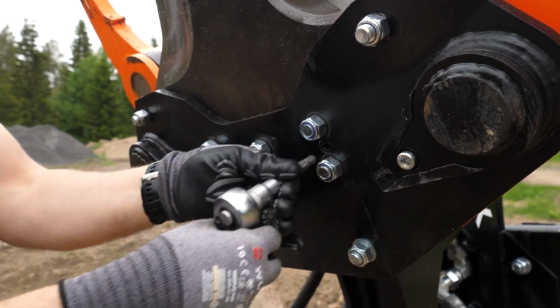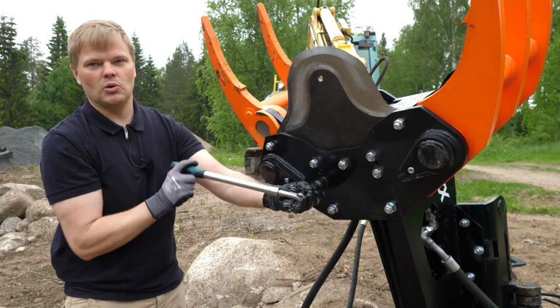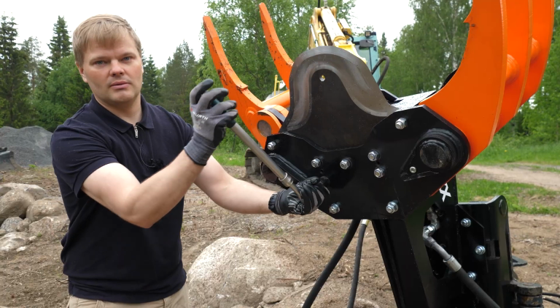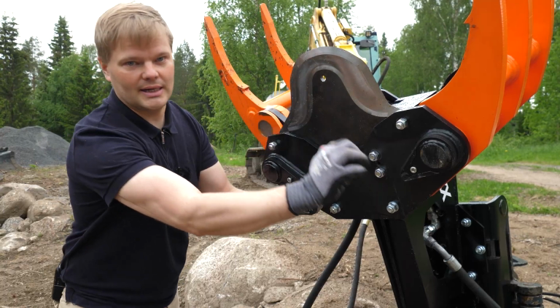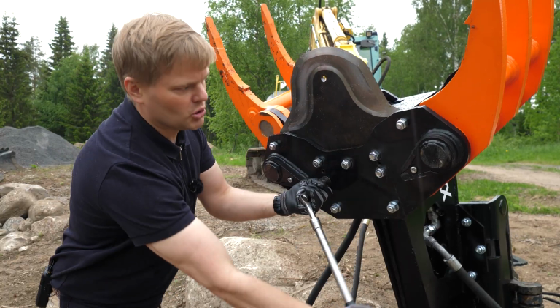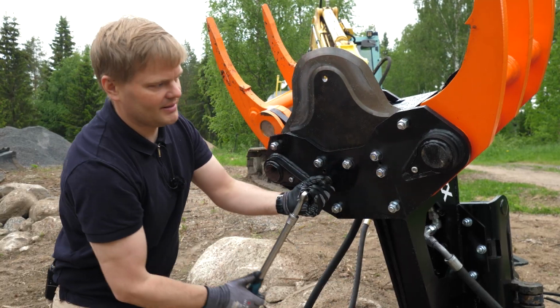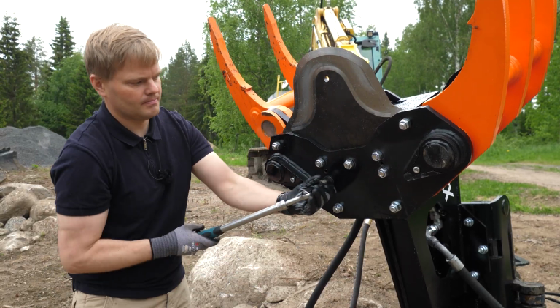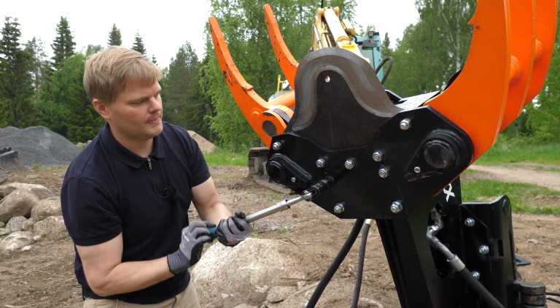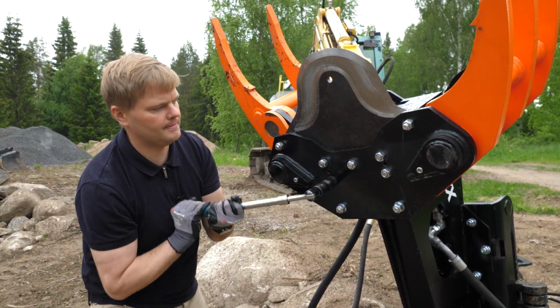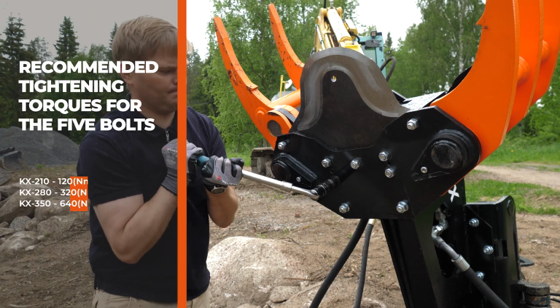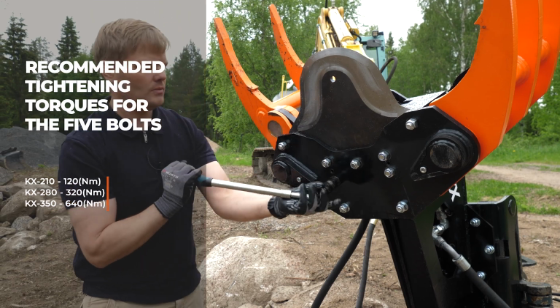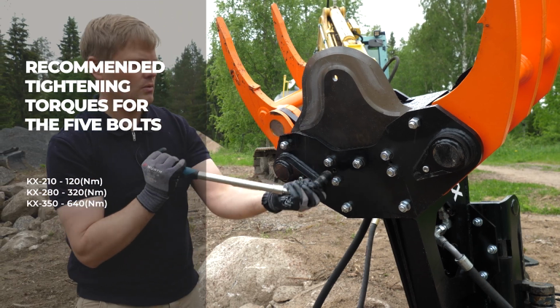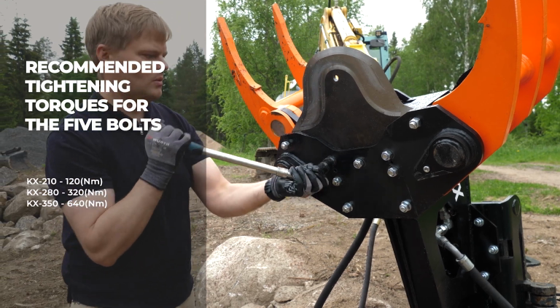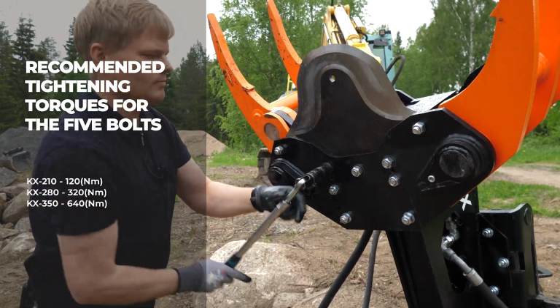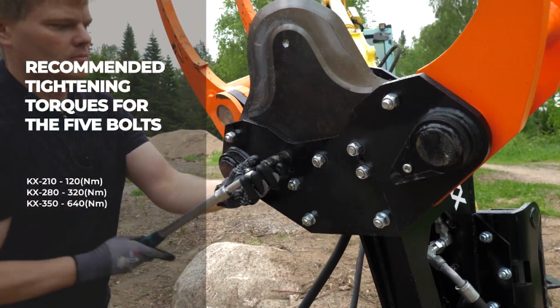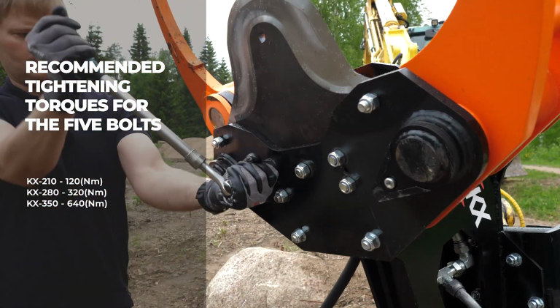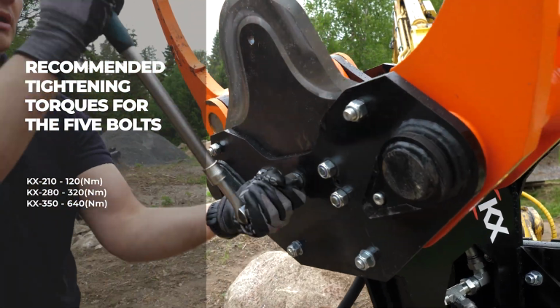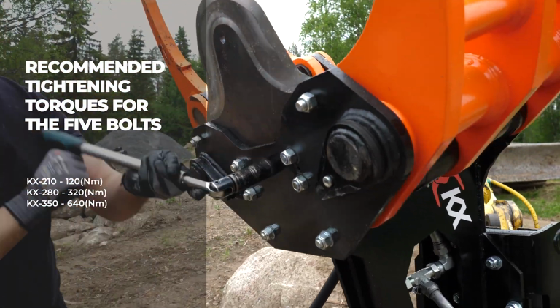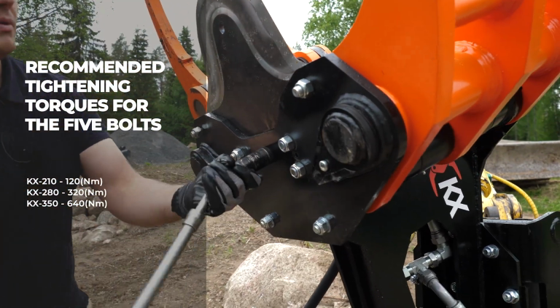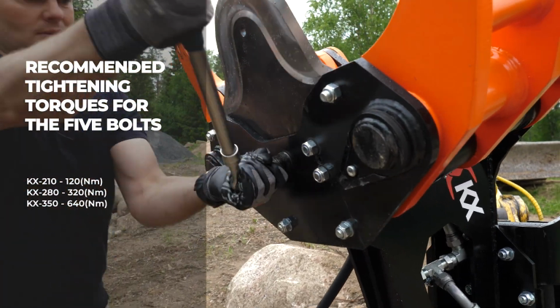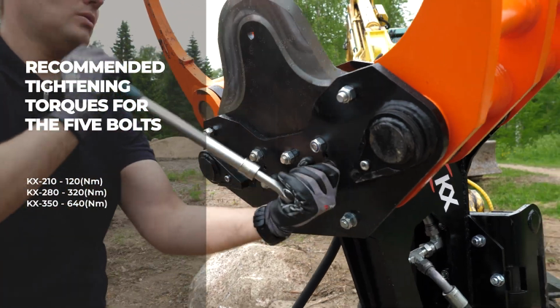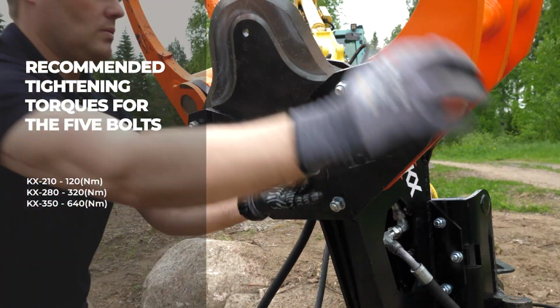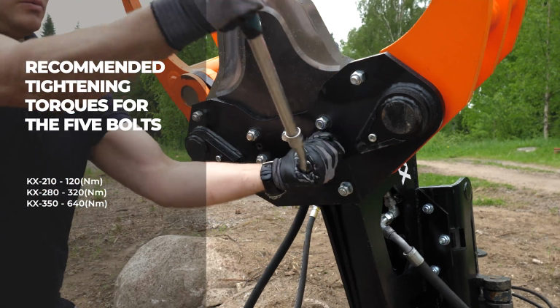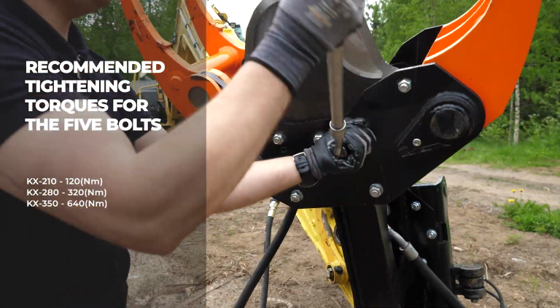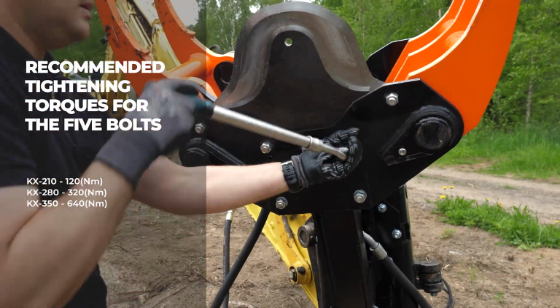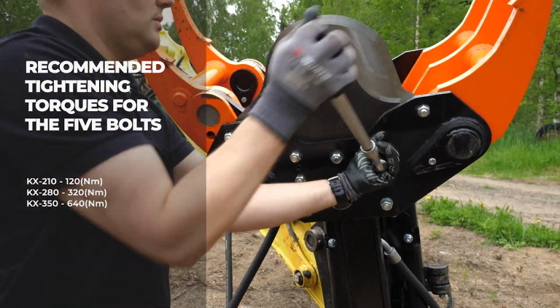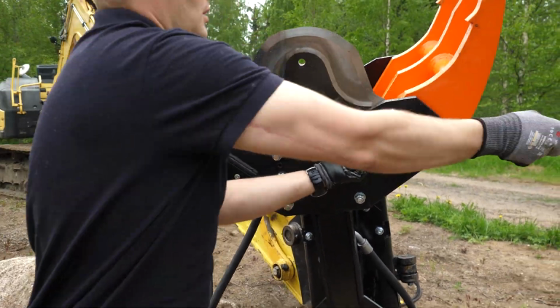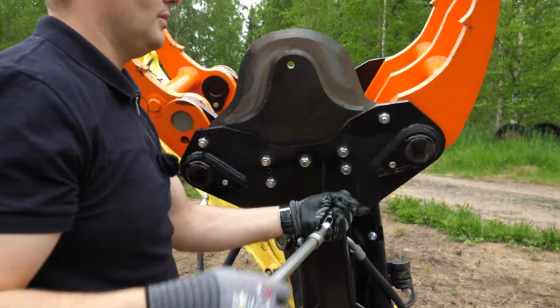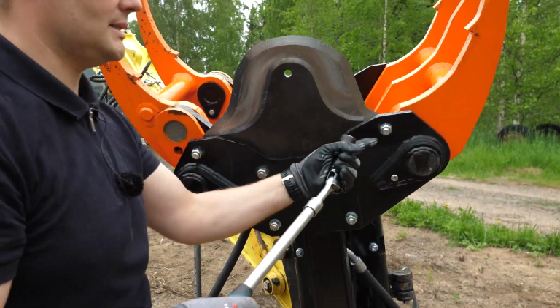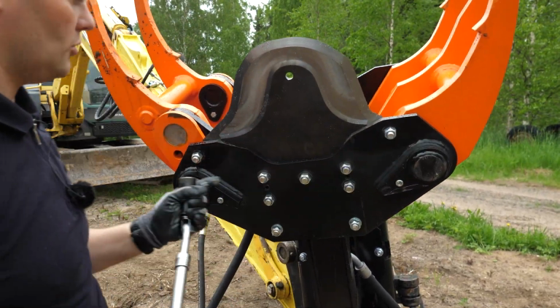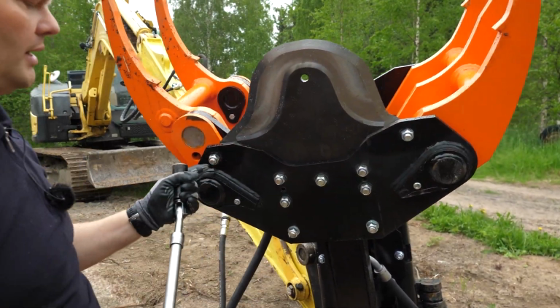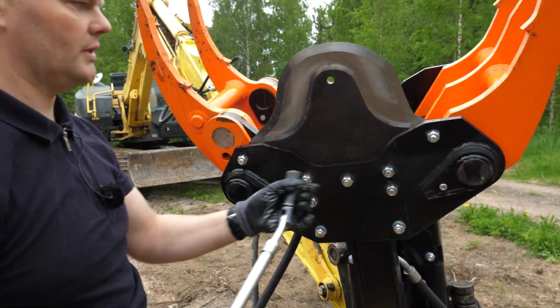Tighten the bolts, turning the wrench away from the blade. Here are the recommended tightening torques for the five center bolts. Don't forget to tighten the stopper bolts.